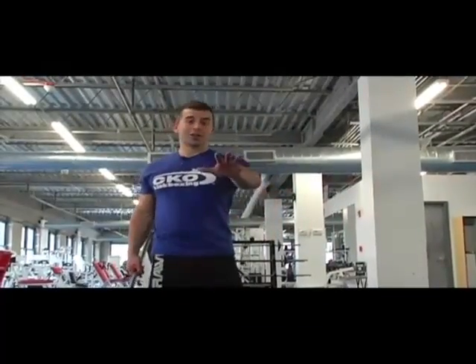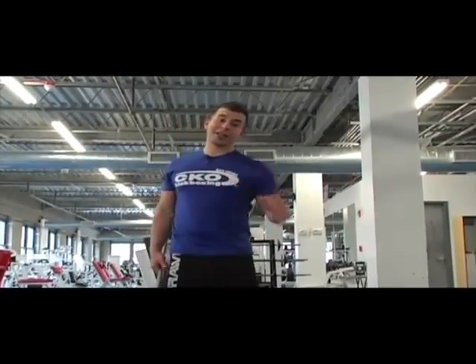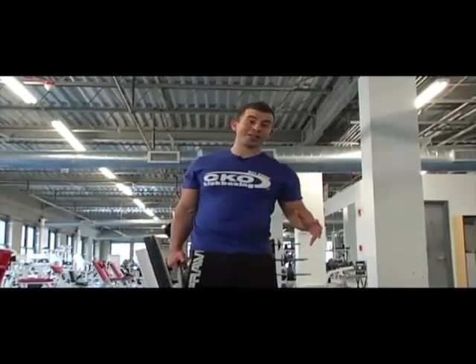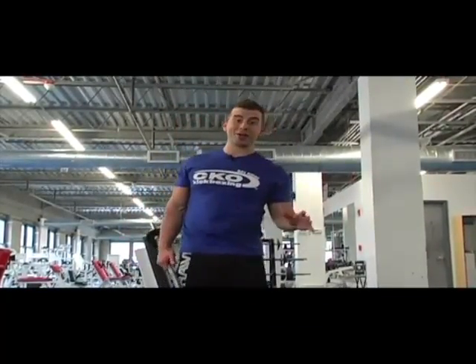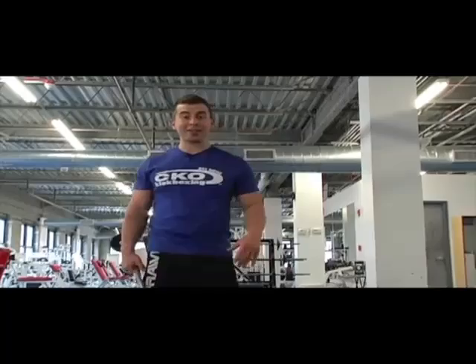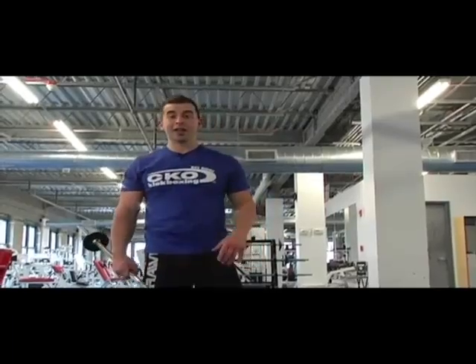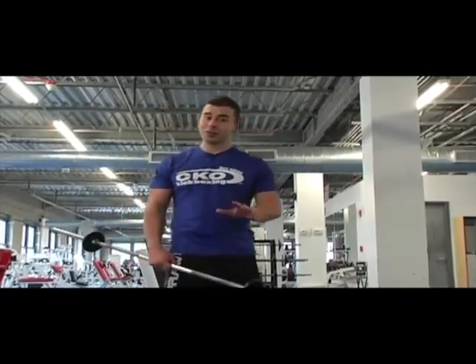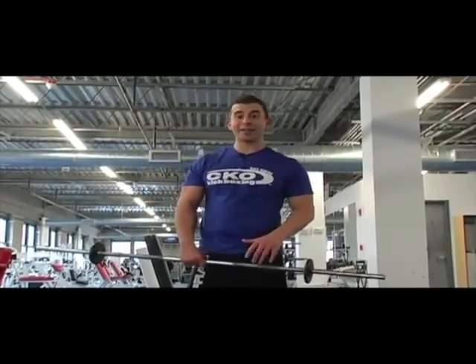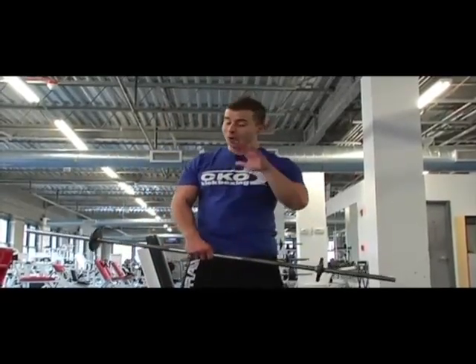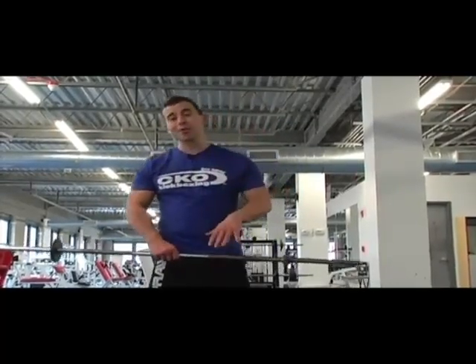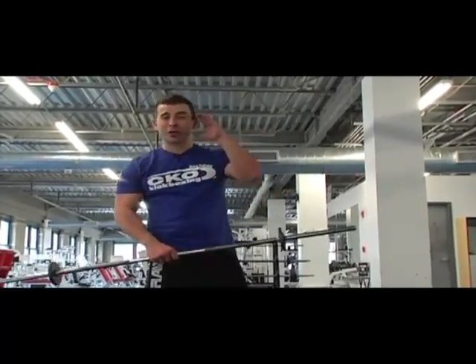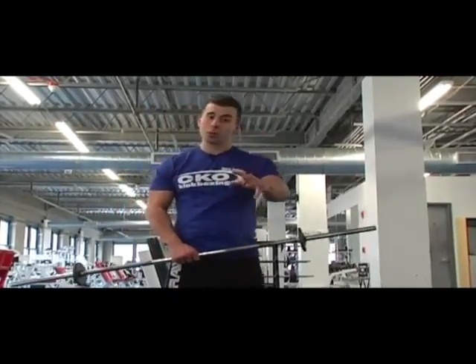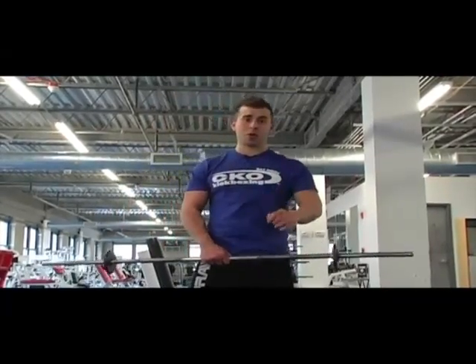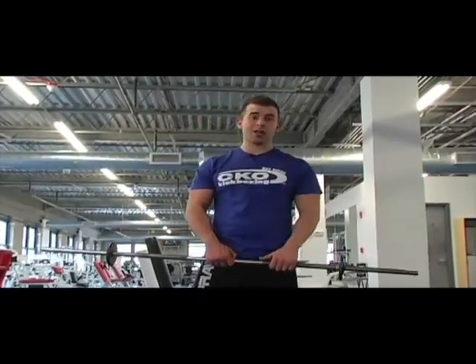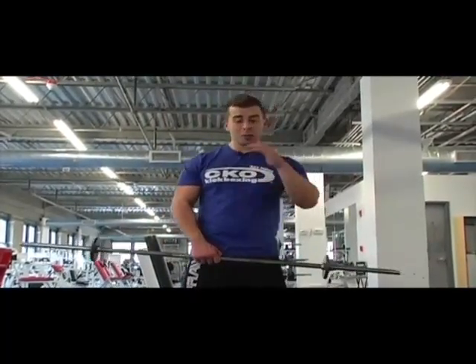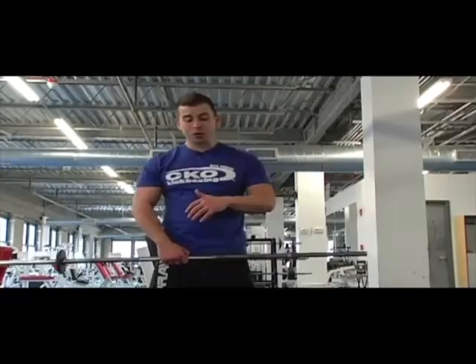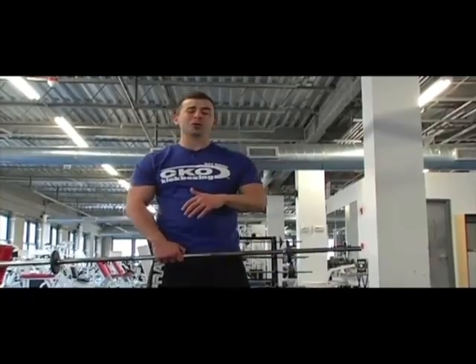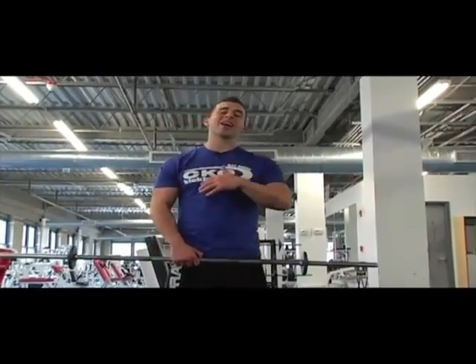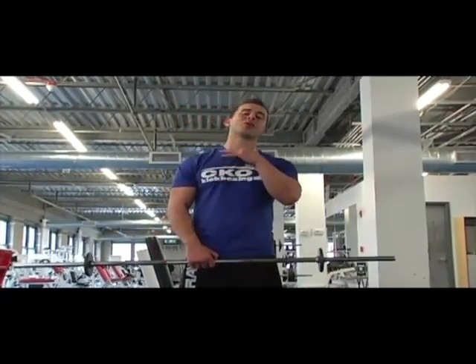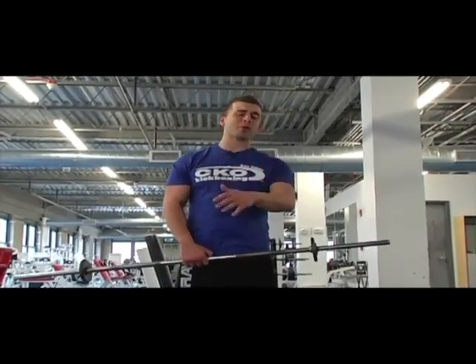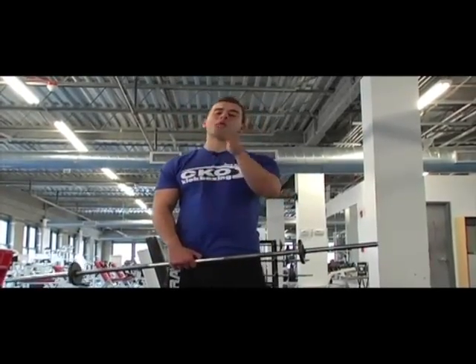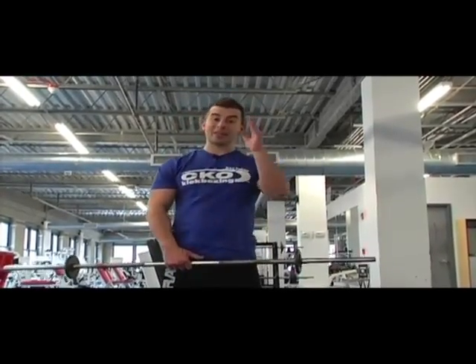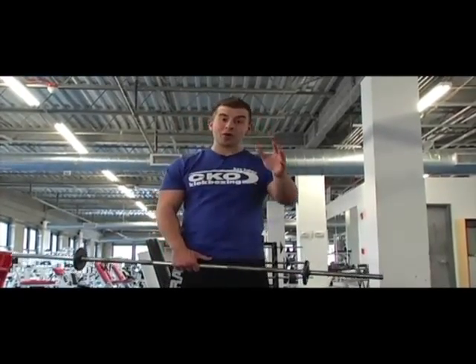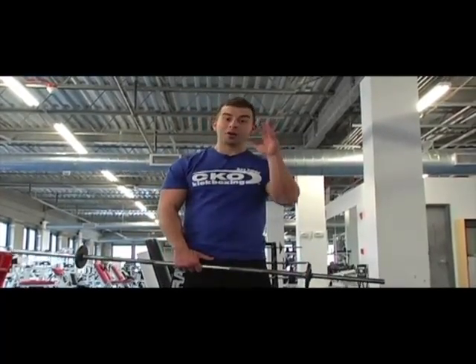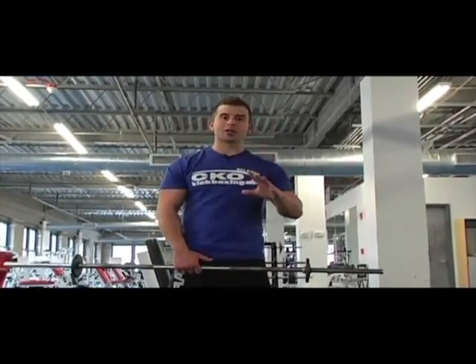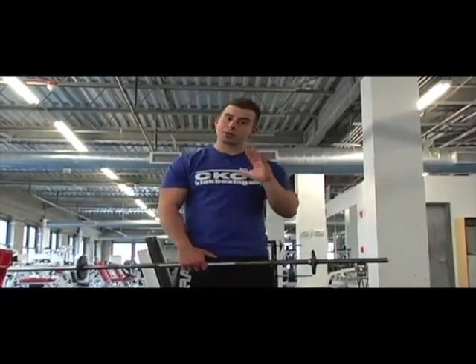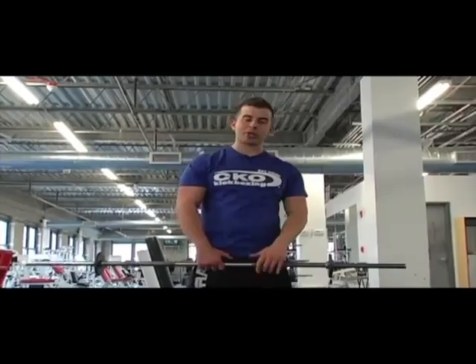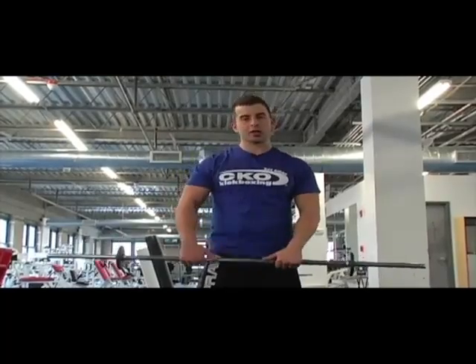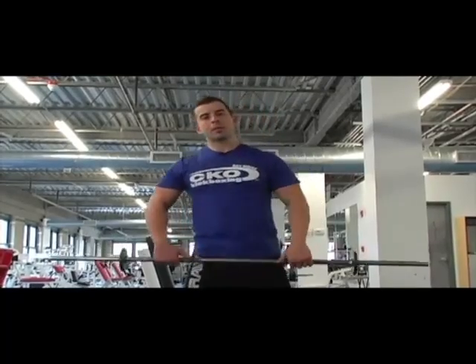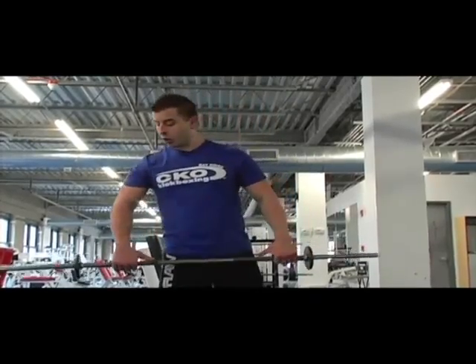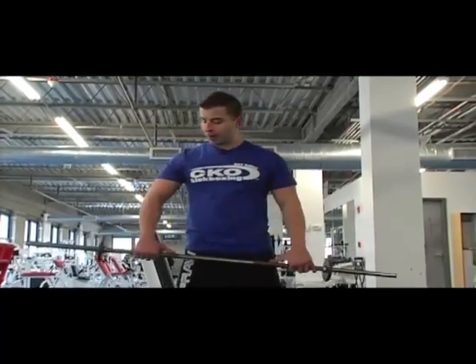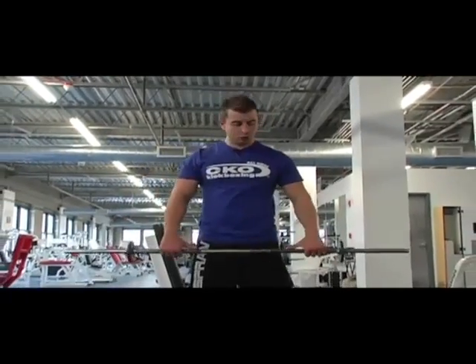Today we're going to be doing totem pole squats. When doing totem pole squats, you want to remember to watch the video on squats so you use proper technique. Get your arms about shoulder-width apart.